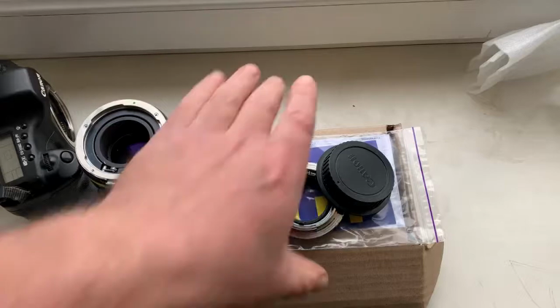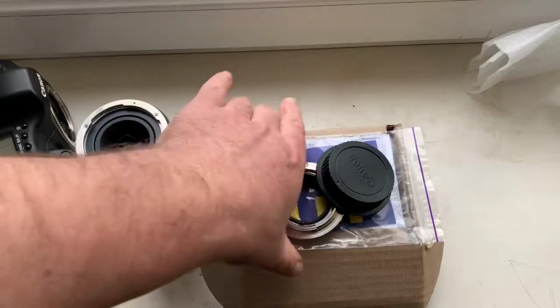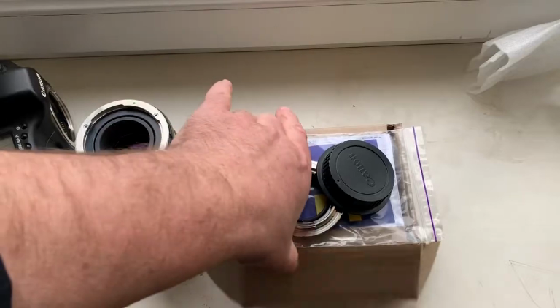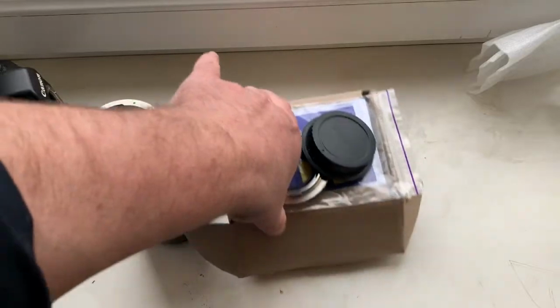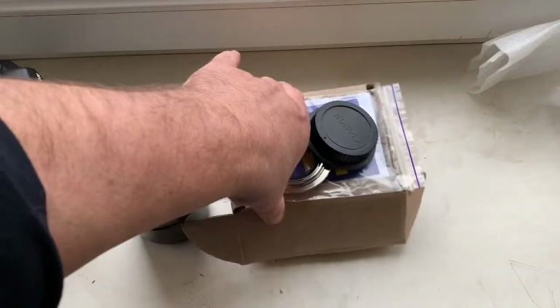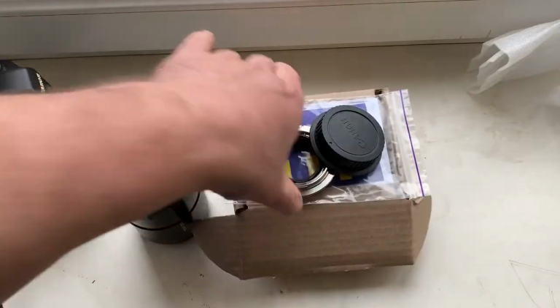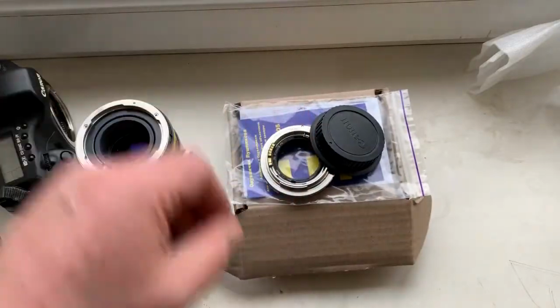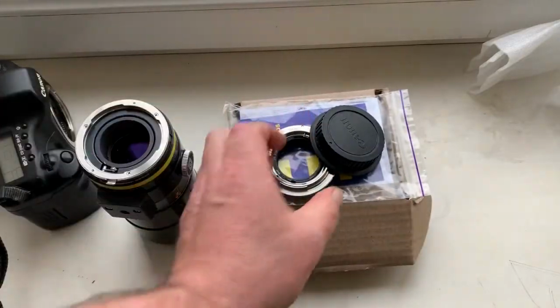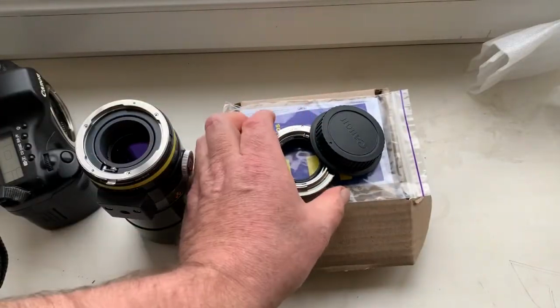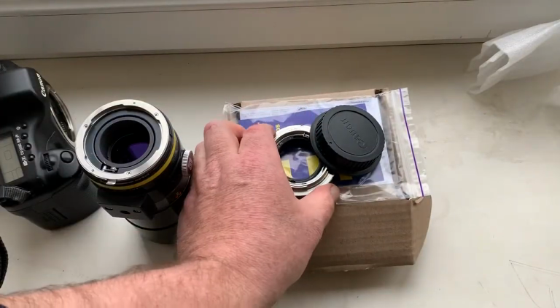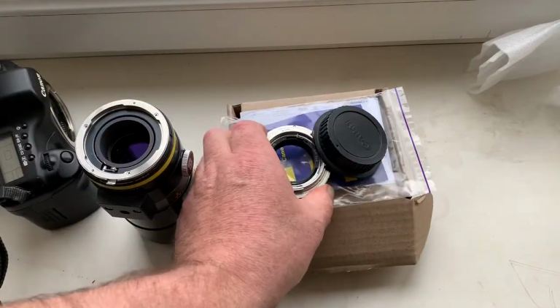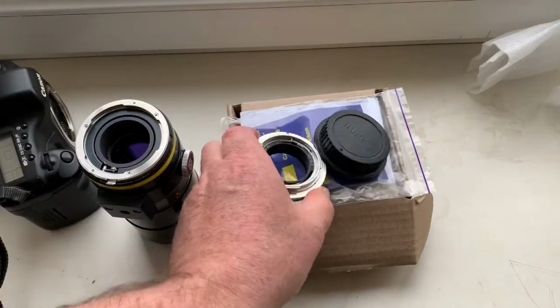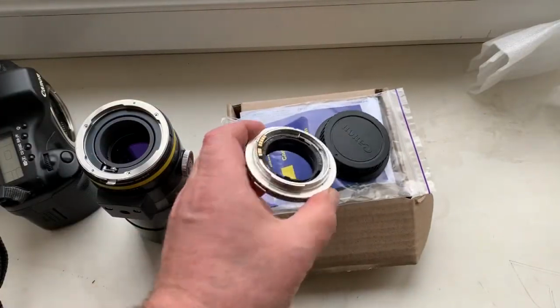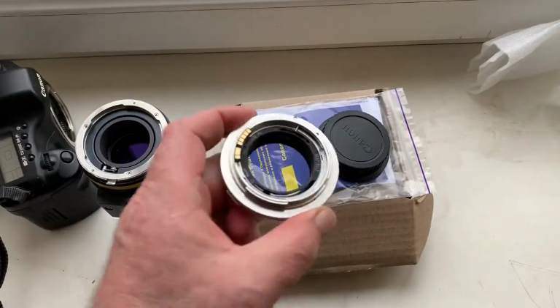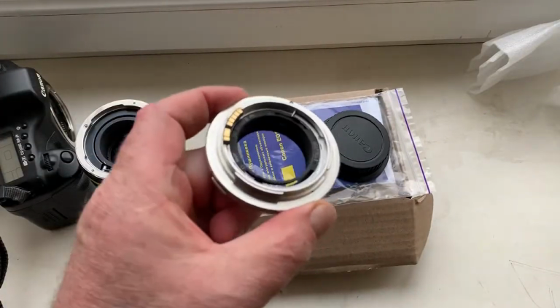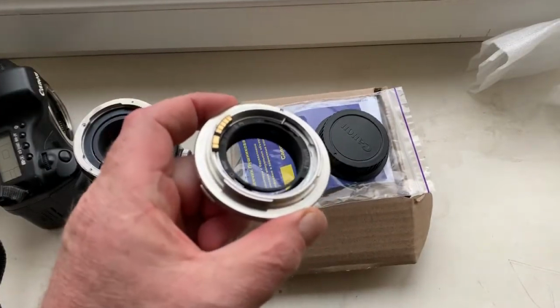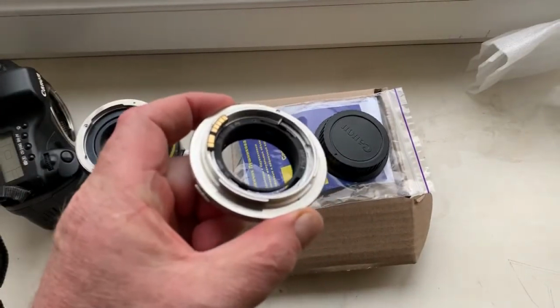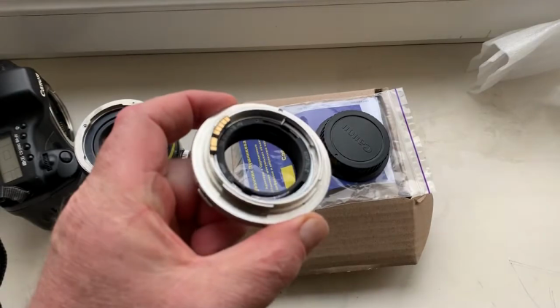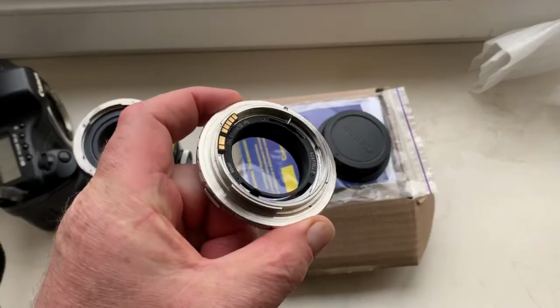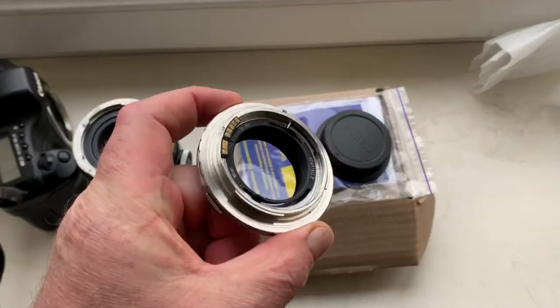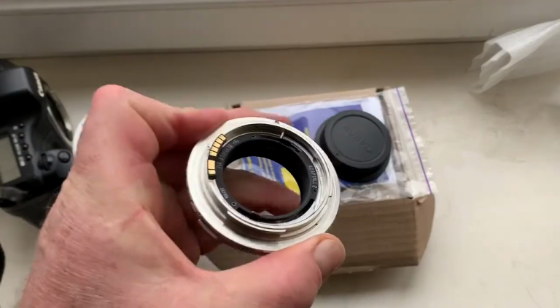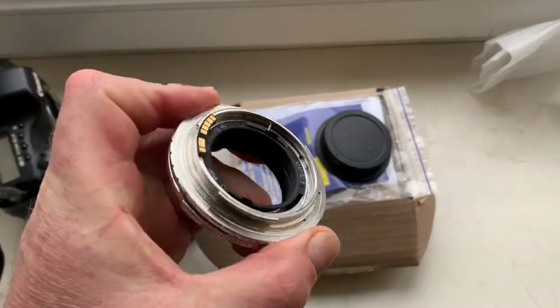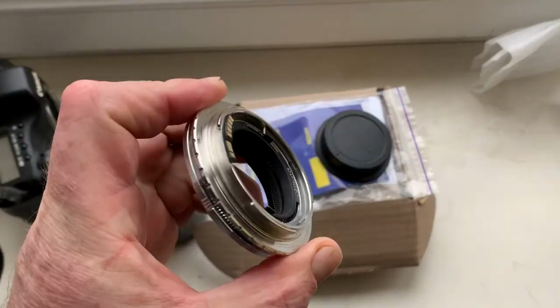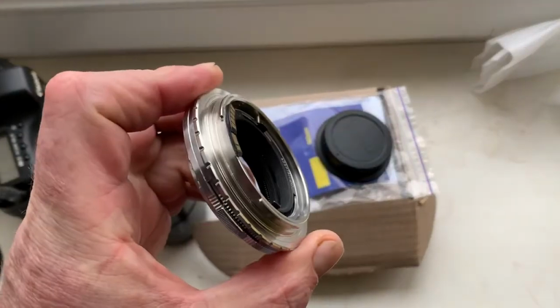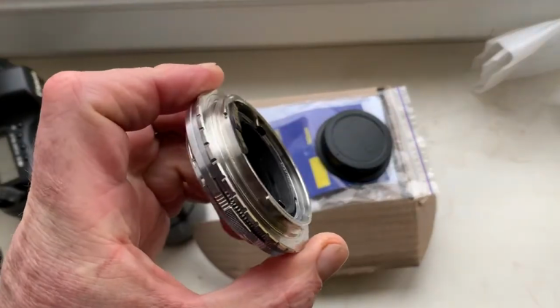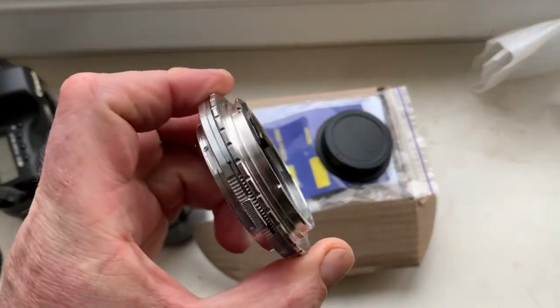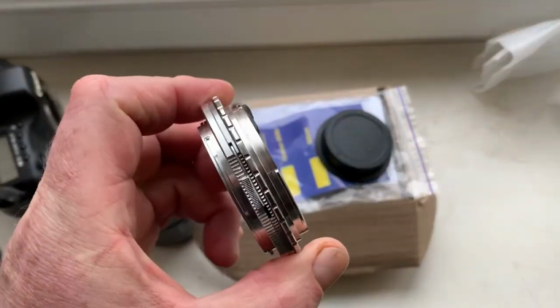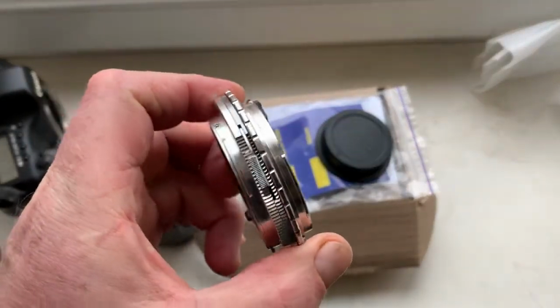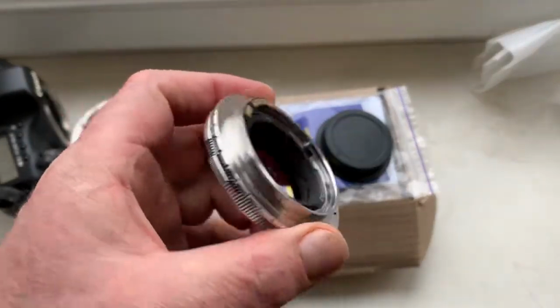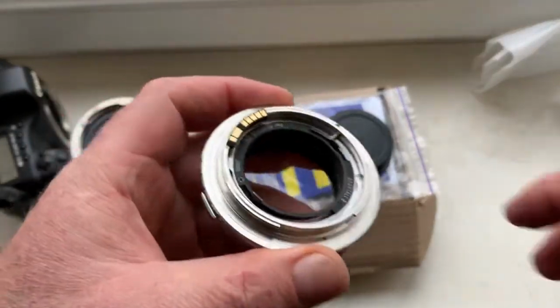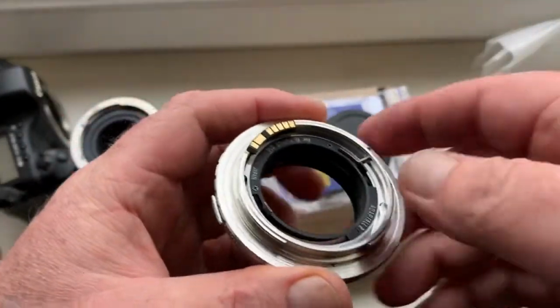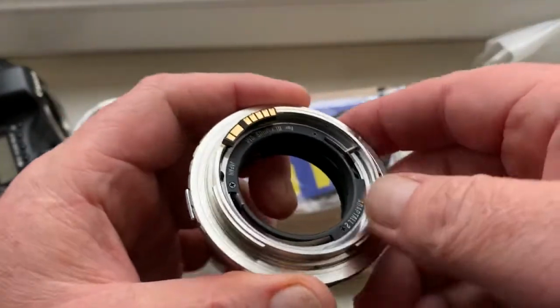Hello Charles, this is a new video about your adapter. Look, this is your adapter for your Tamron adaptable lens.